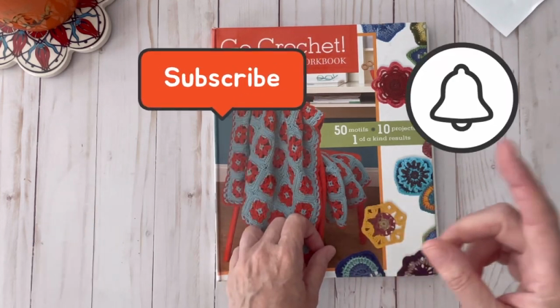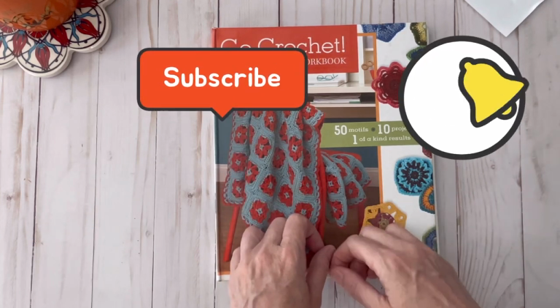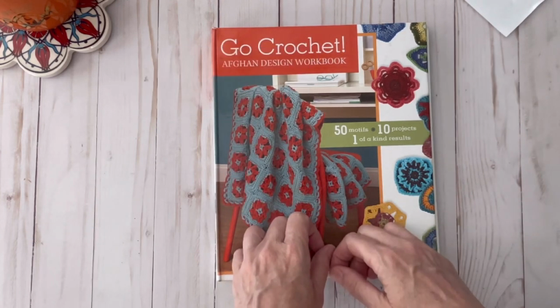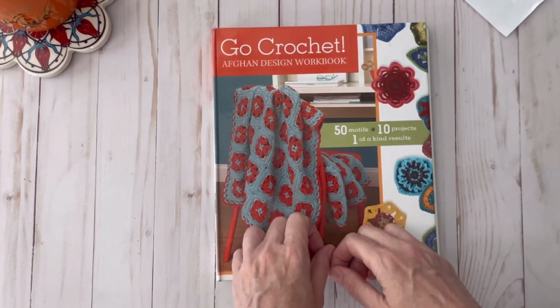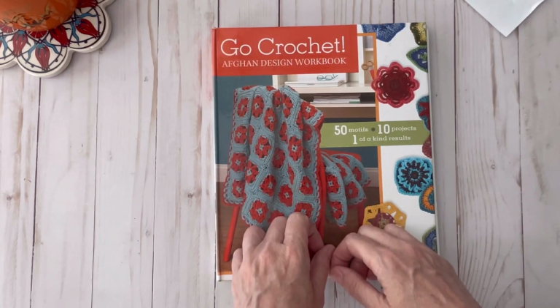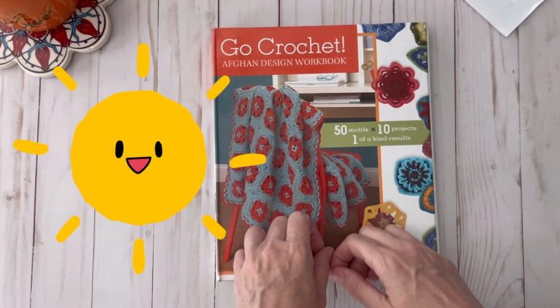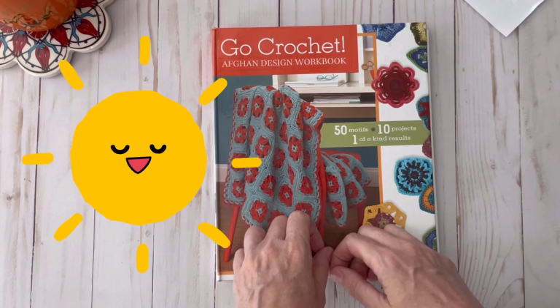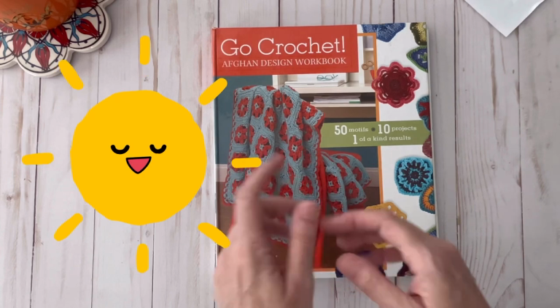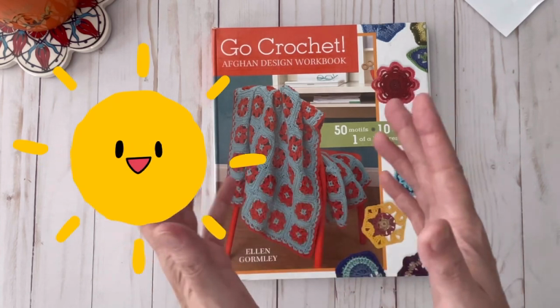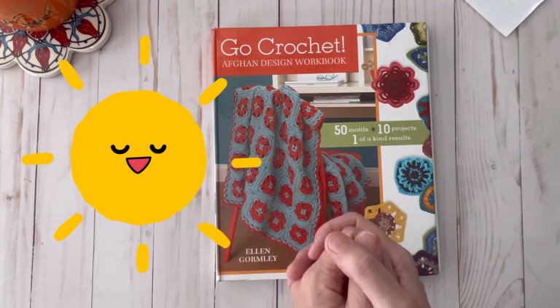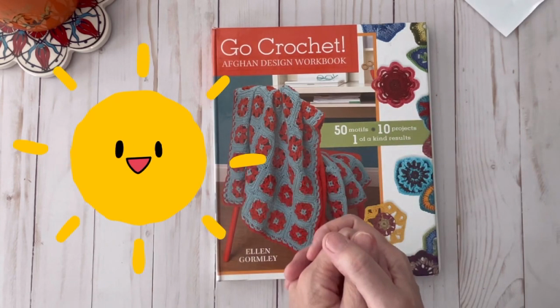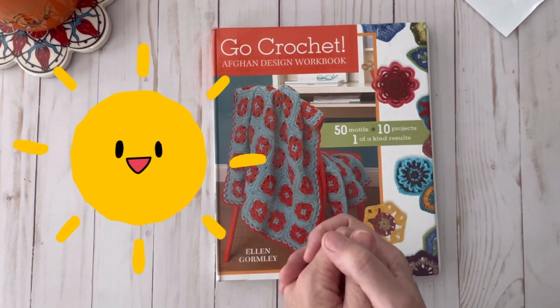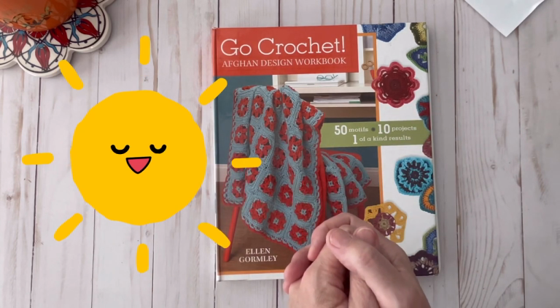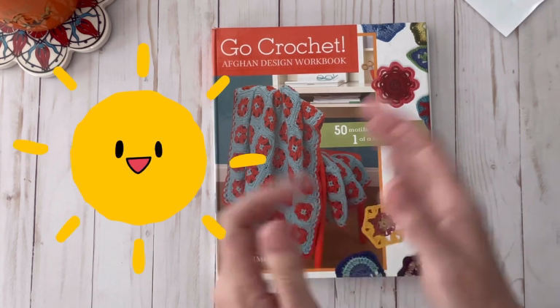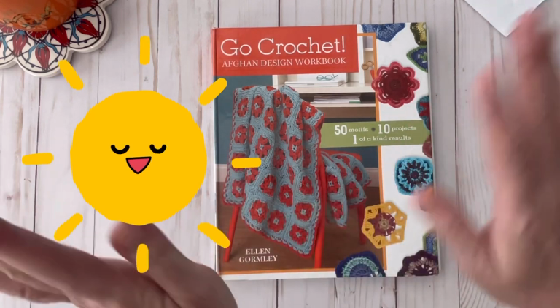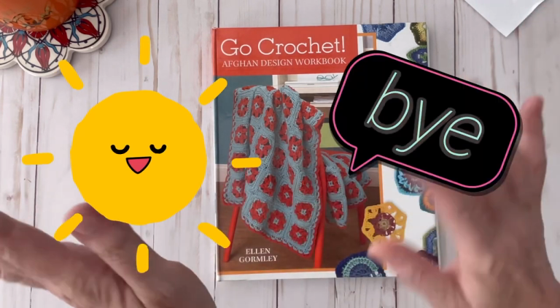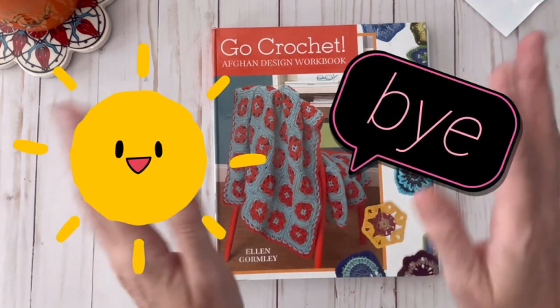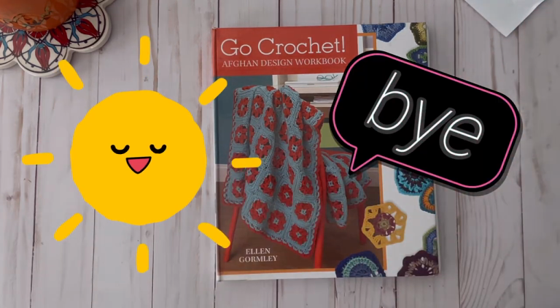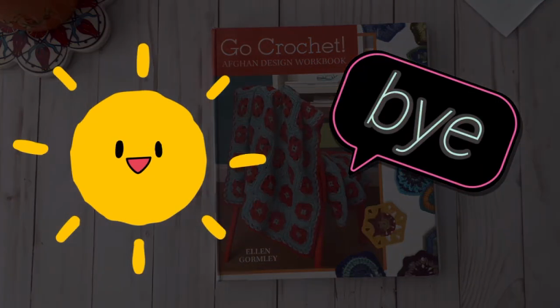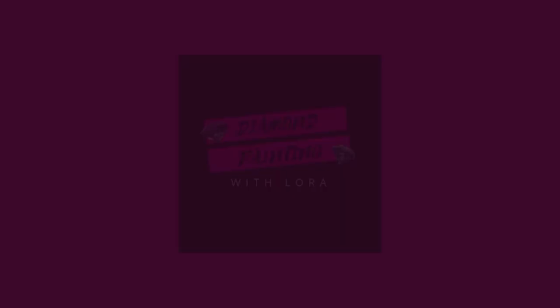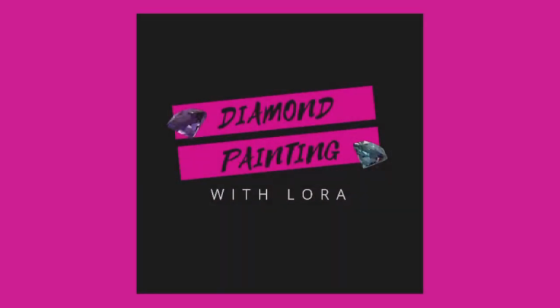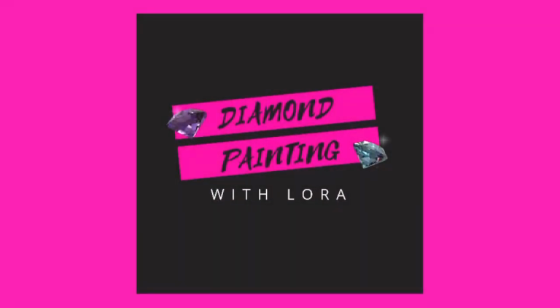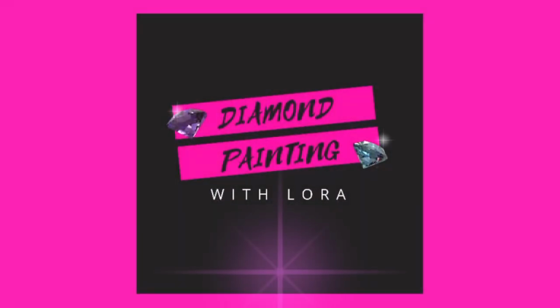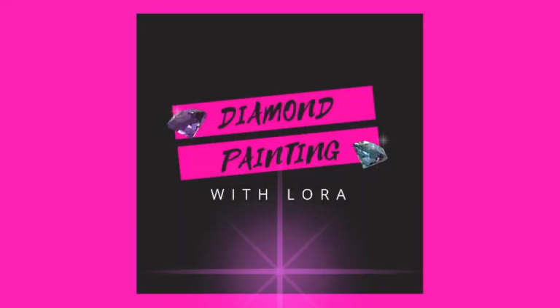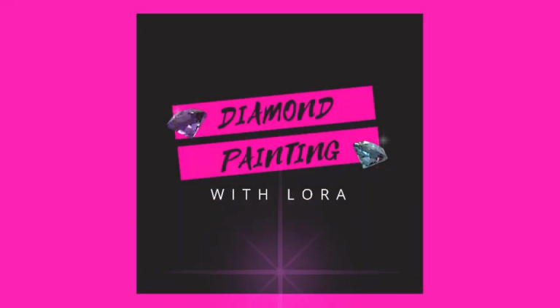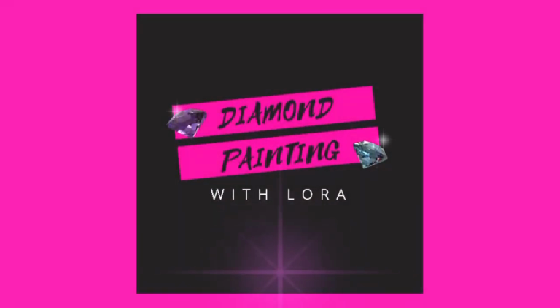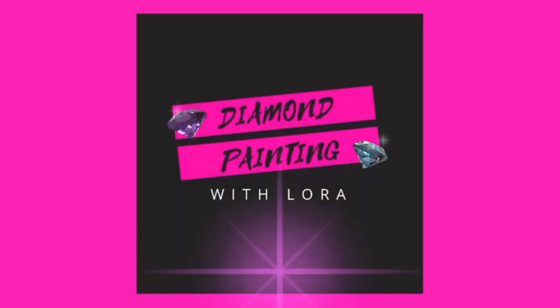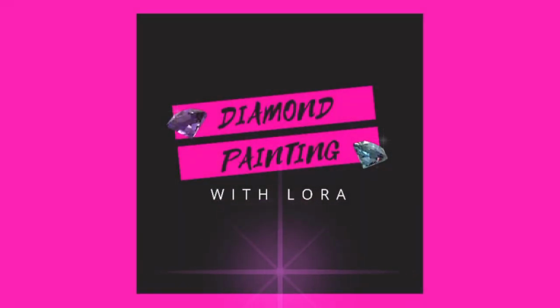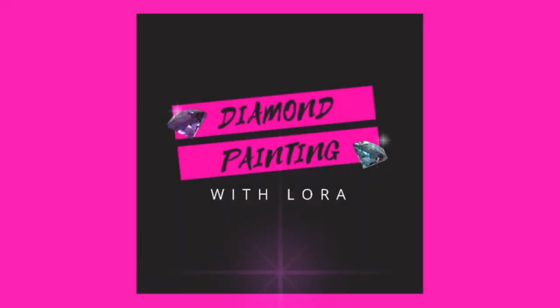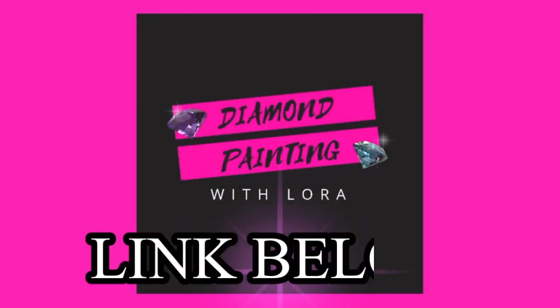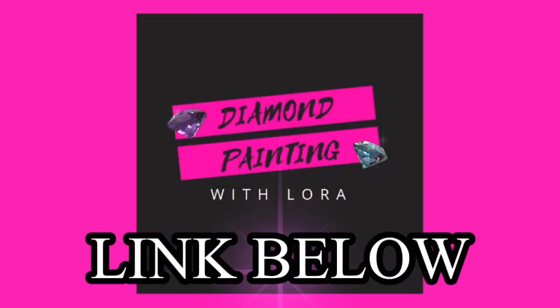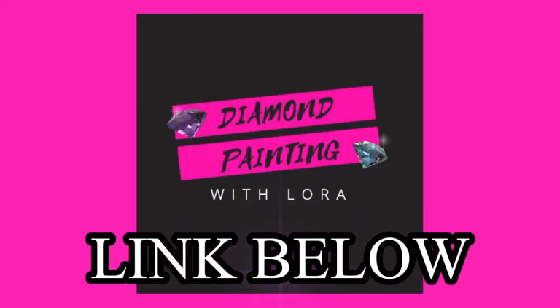If you like this video please give it a thumbs up, don't forget to hit the subscribe button and the notification bell, and I hope you all have a great day. Thank you so much for watching — talk to you soon! If you like diamond painting, make sure you check out my other channel, Diamond Painting with Laura.